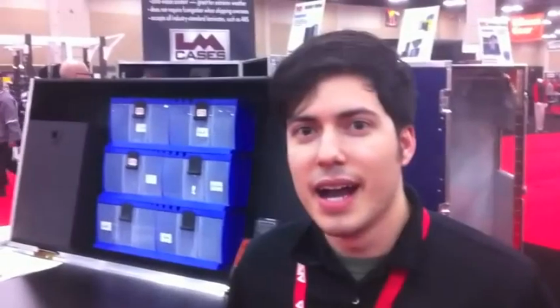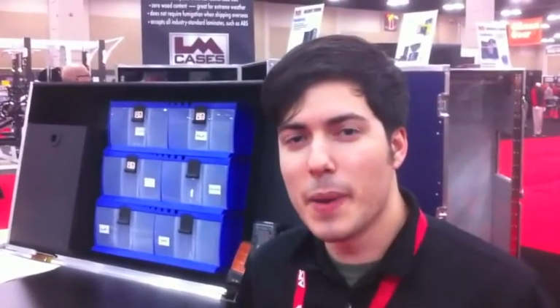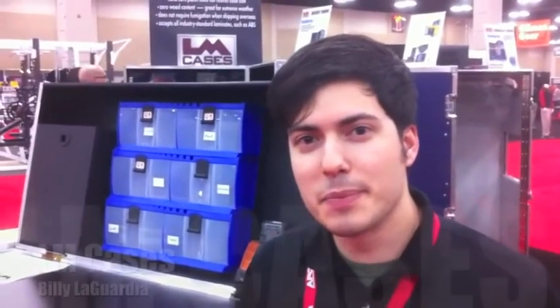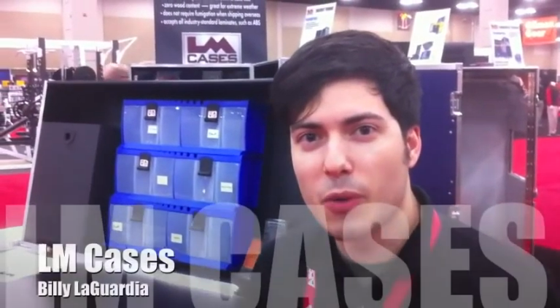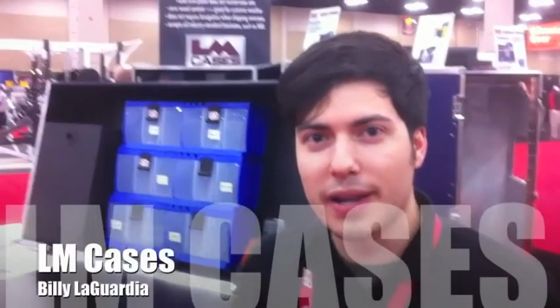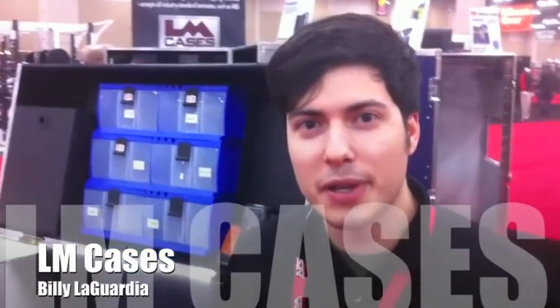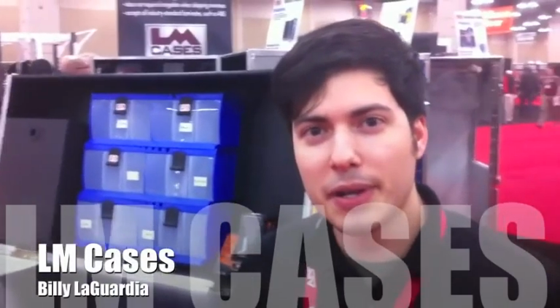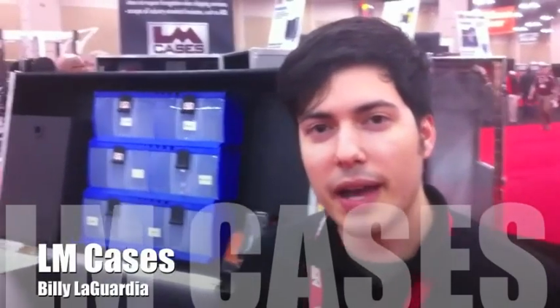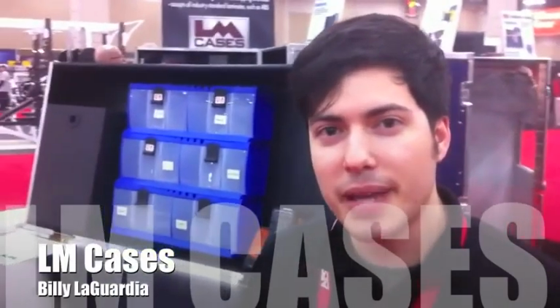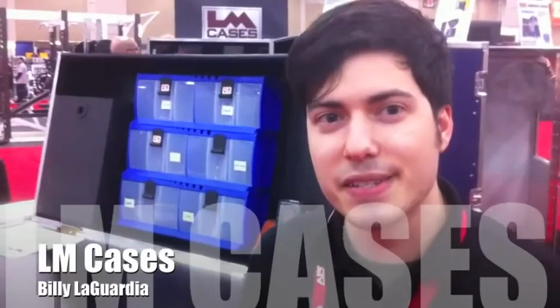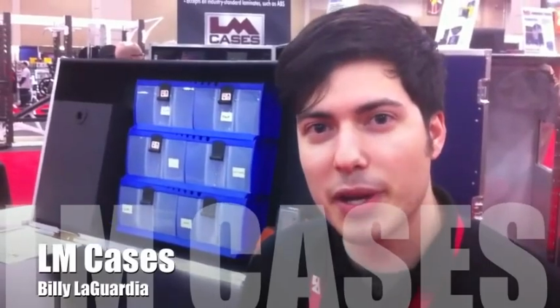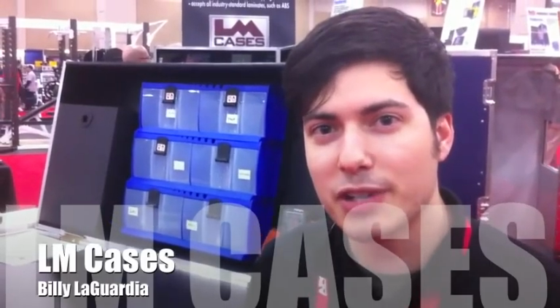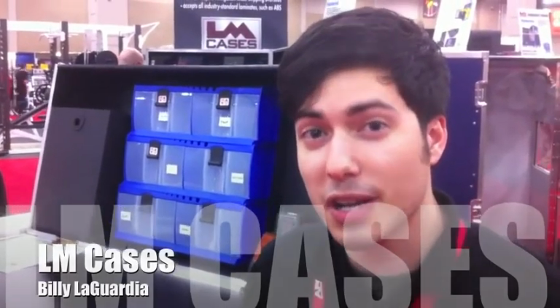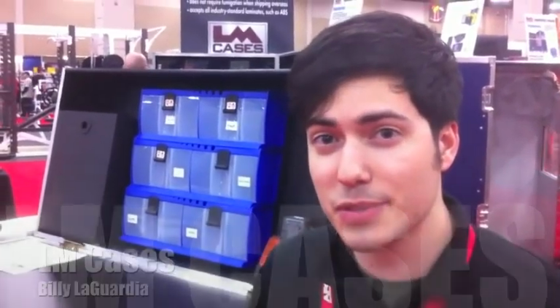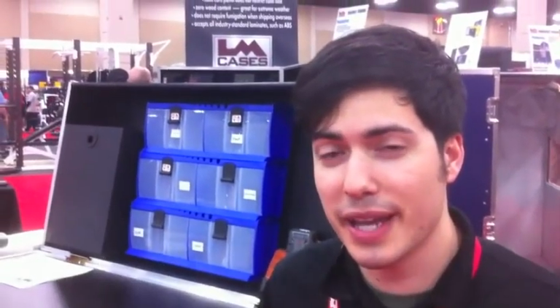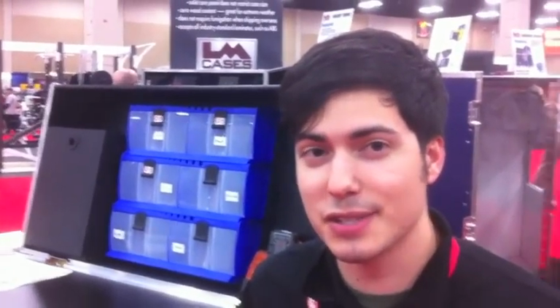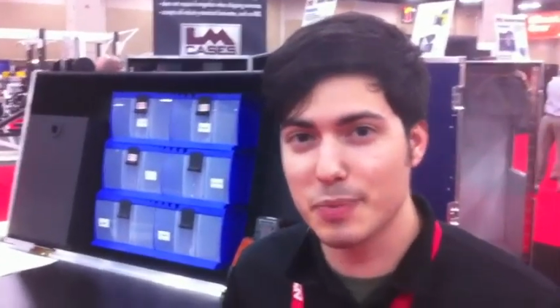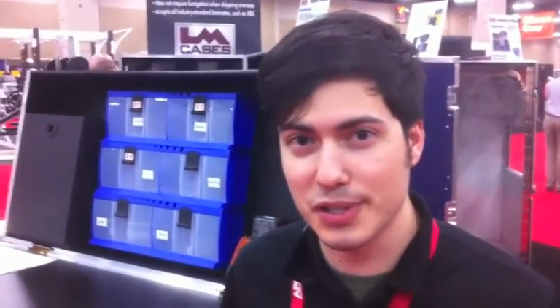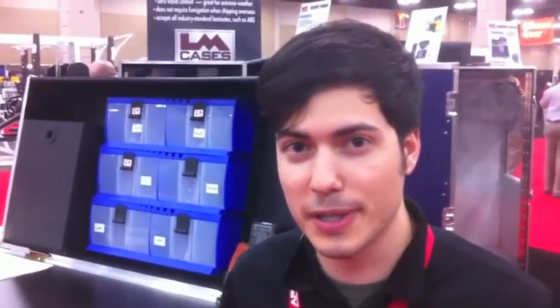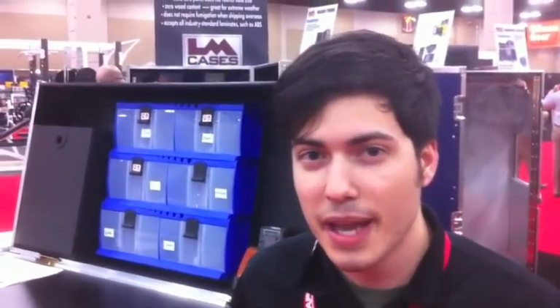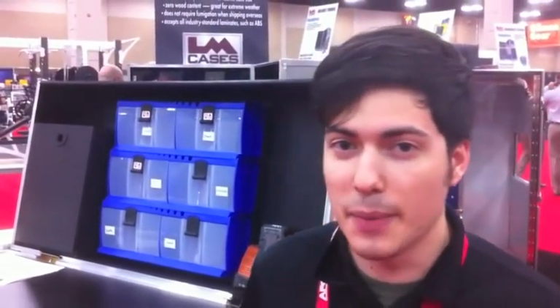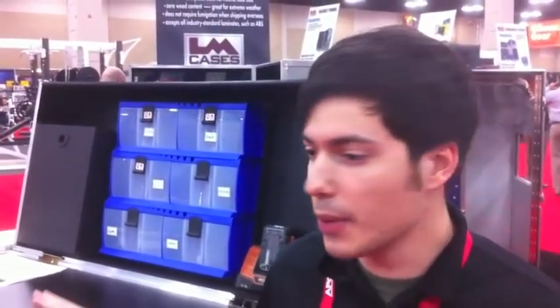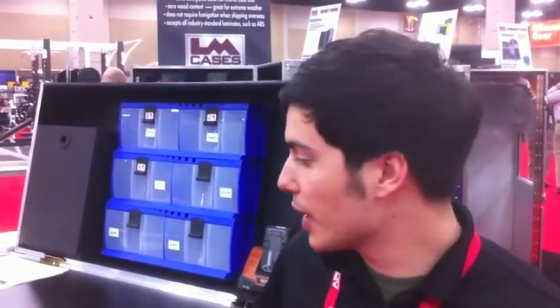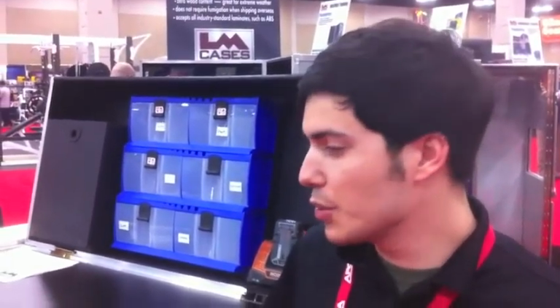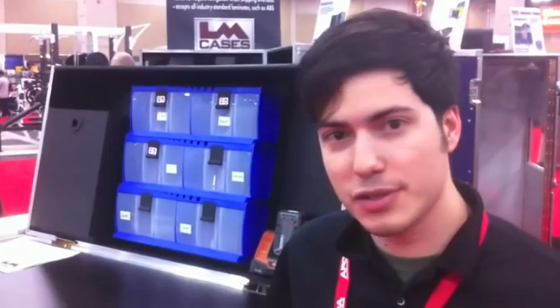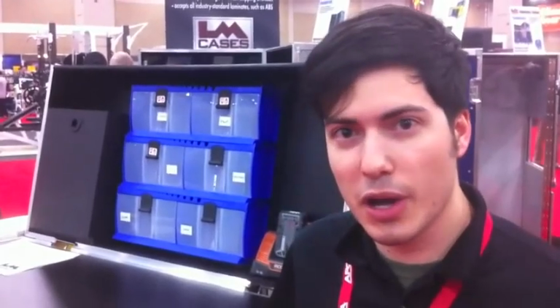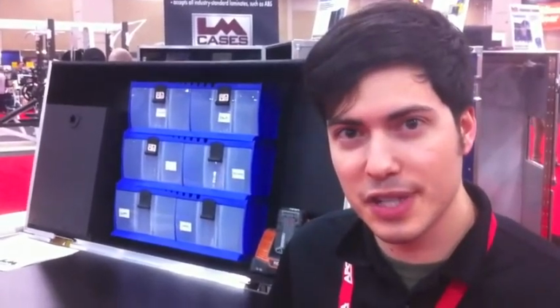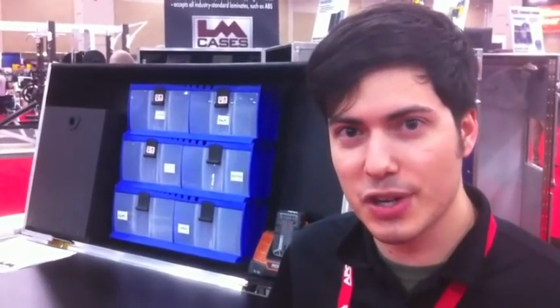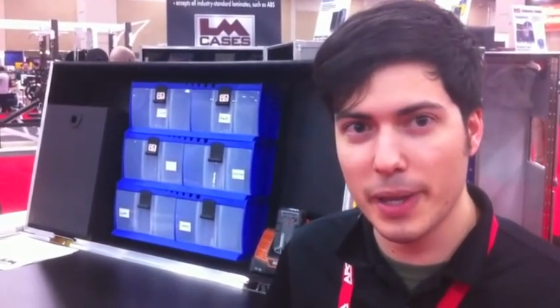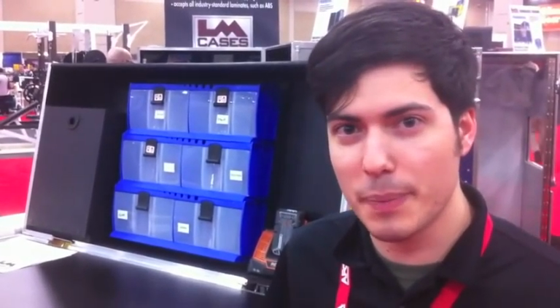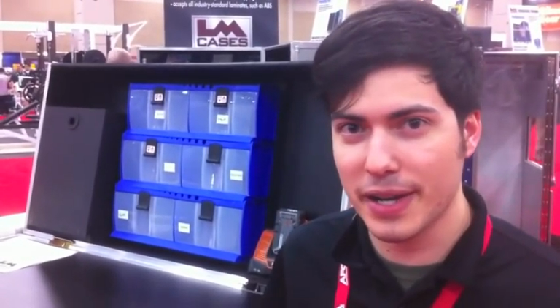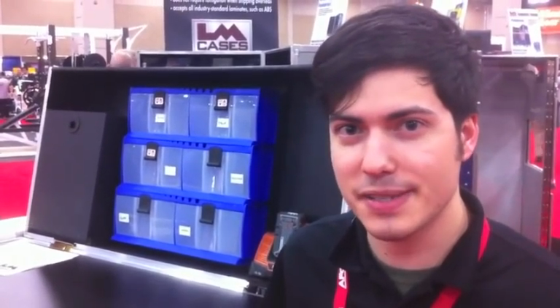Hi everyone, my name is Billy LaGuardia. I'm with a company called LM Cases. We manufacture custom shipping cases for the sports industry. Today we're going to look at our 2012 Signature Helmet Repair Case.